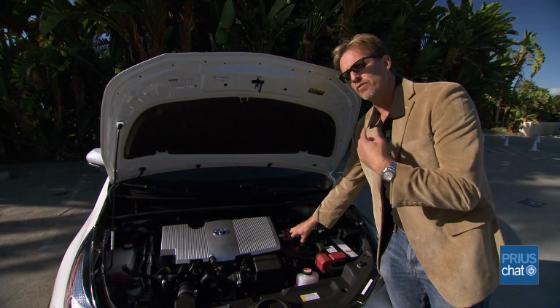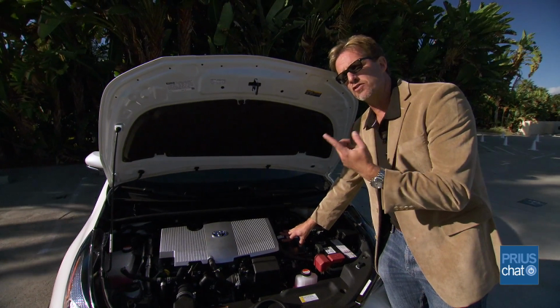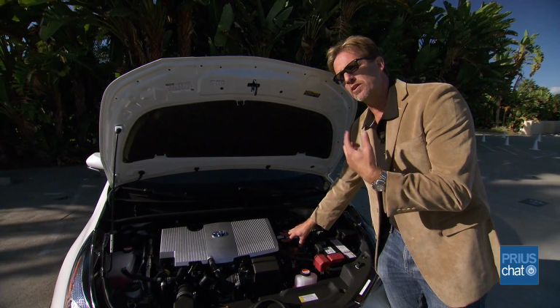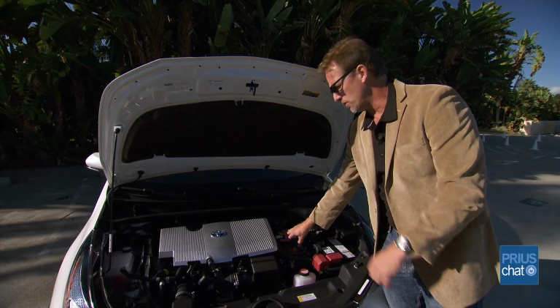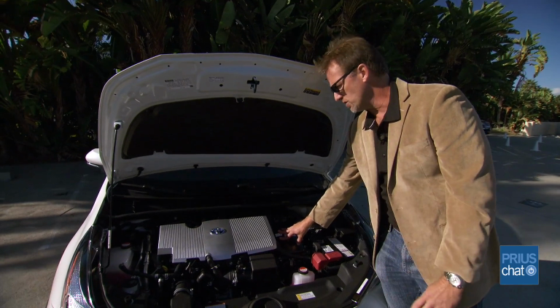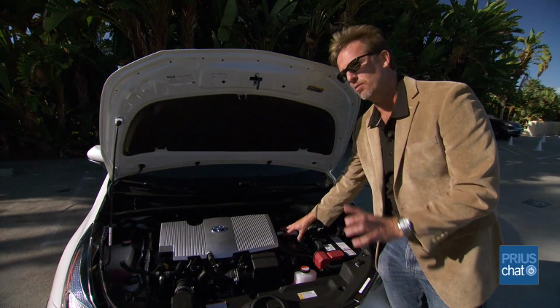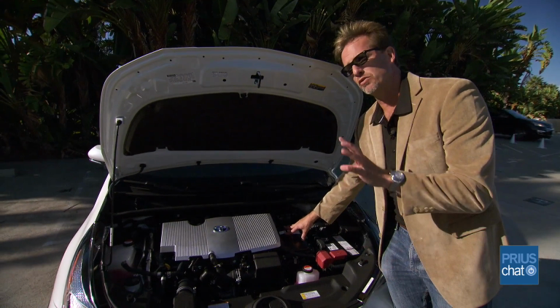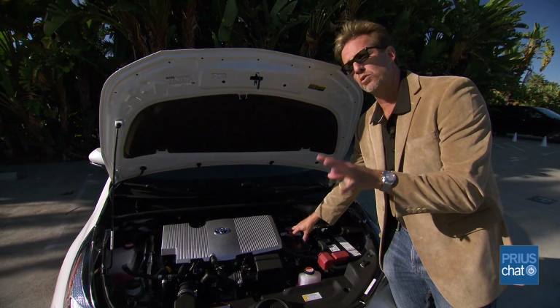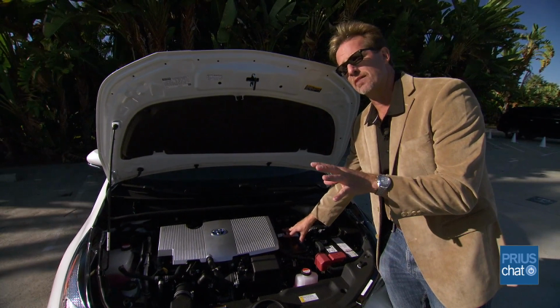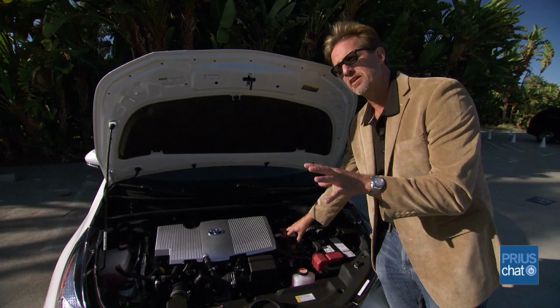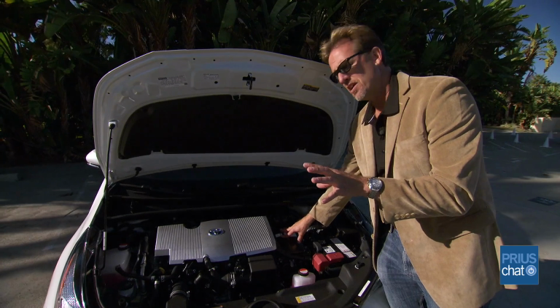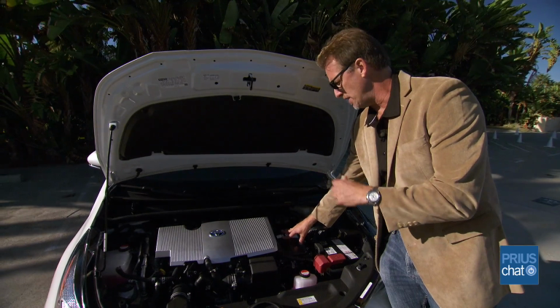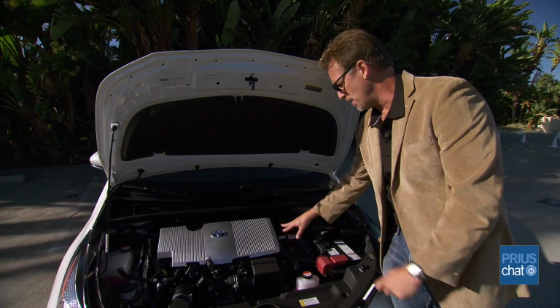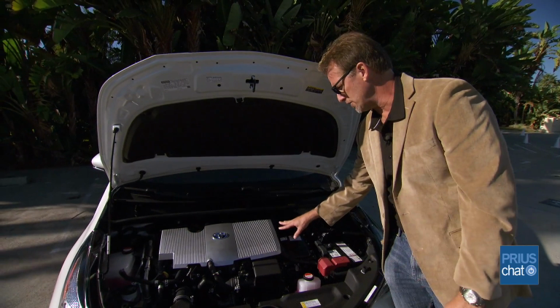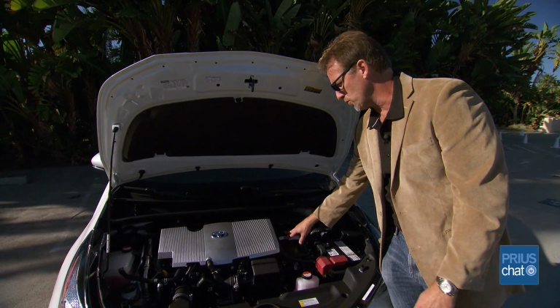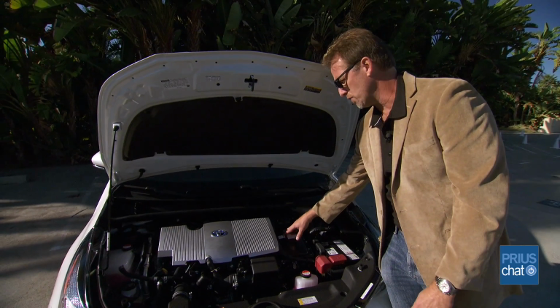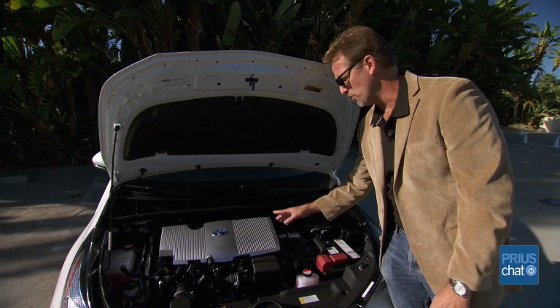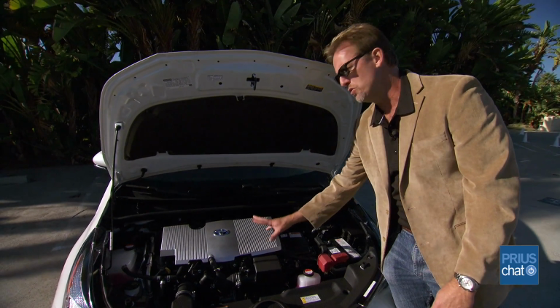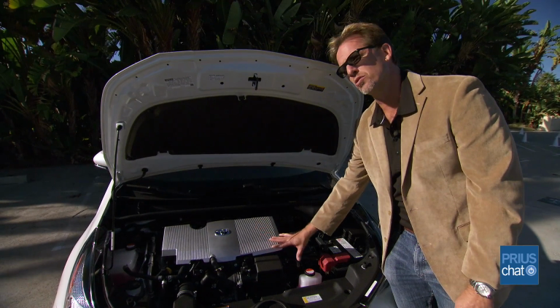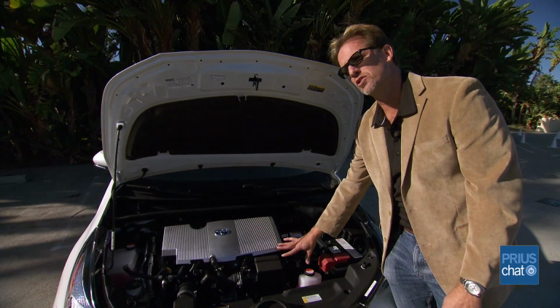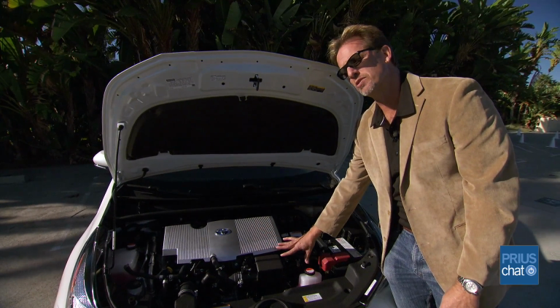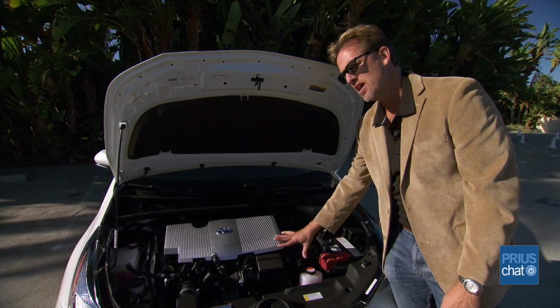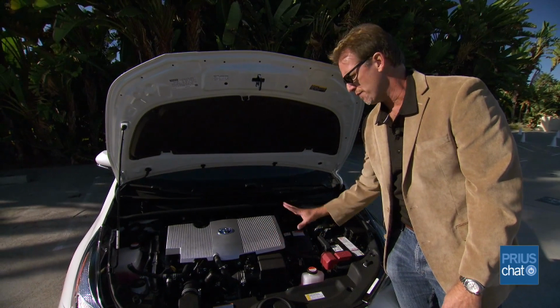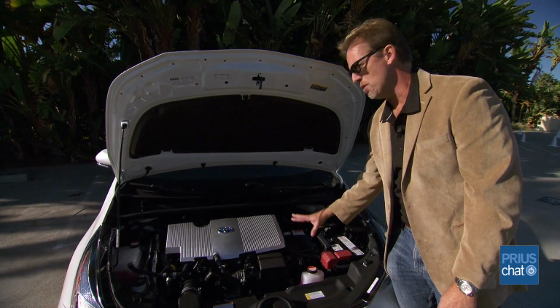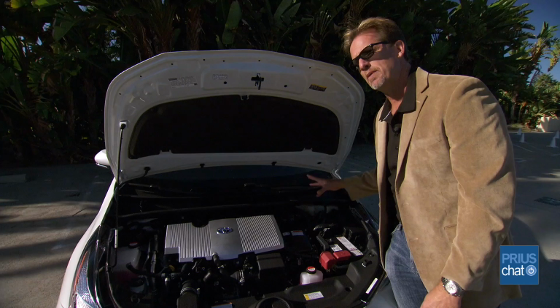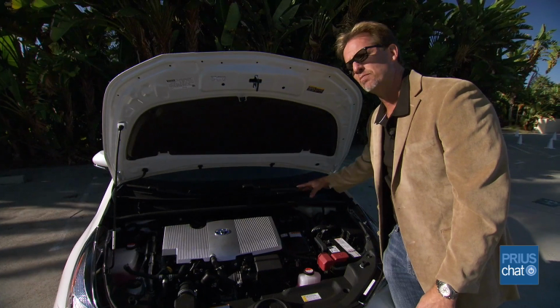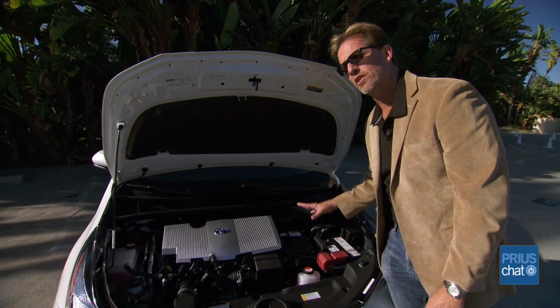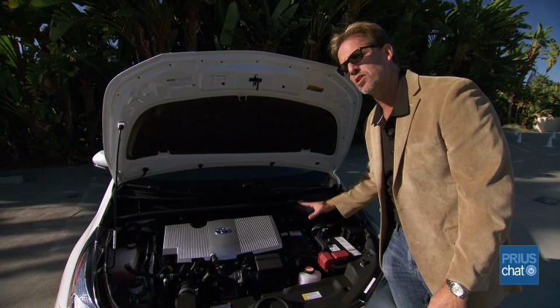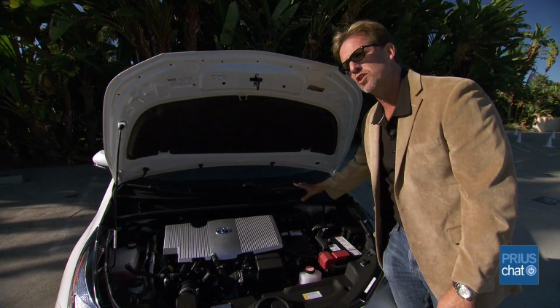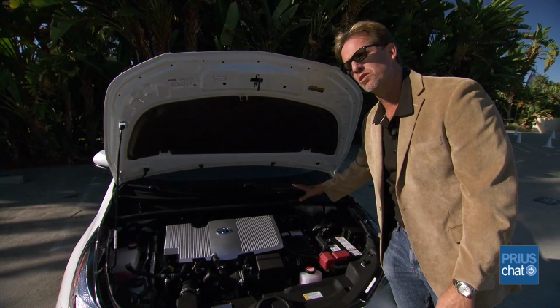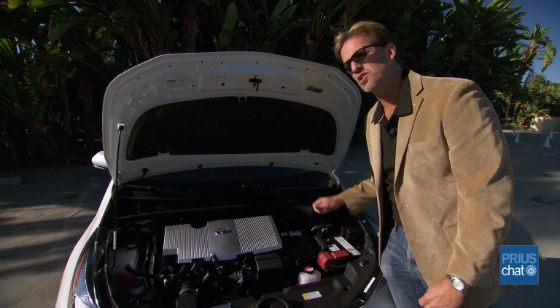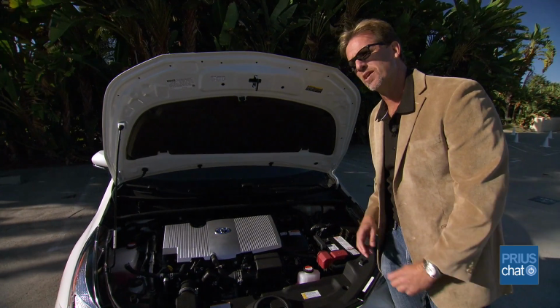Some revised cooling also helps with fuel economy, in that we can get better electrical transfer both to the motors in the transmission and from the motors back to your battery when you're coasting and doing regen braking.